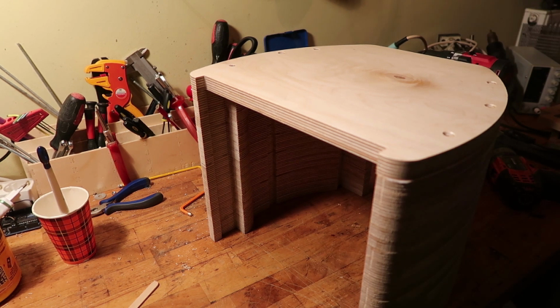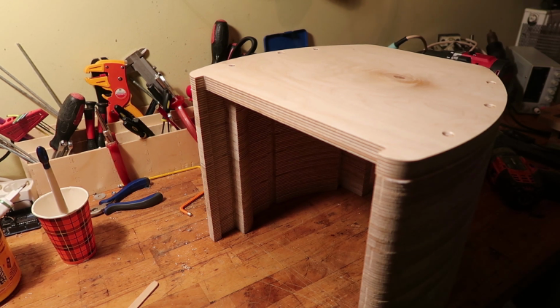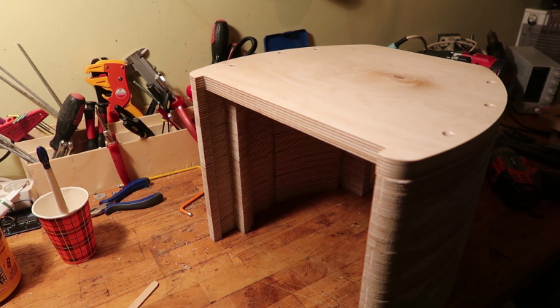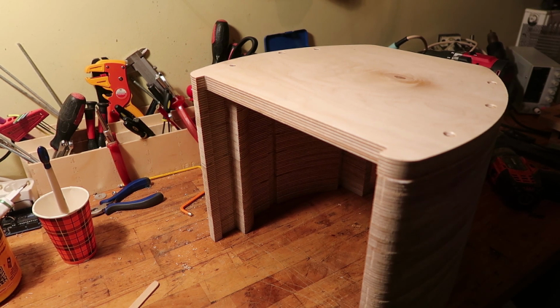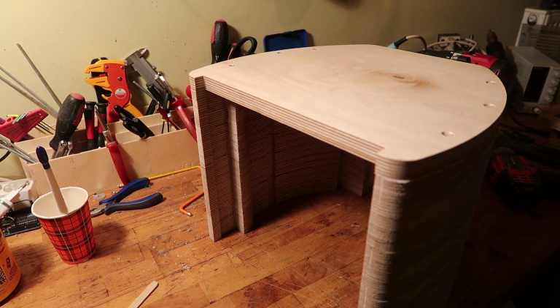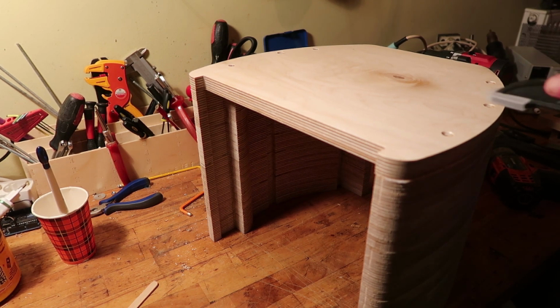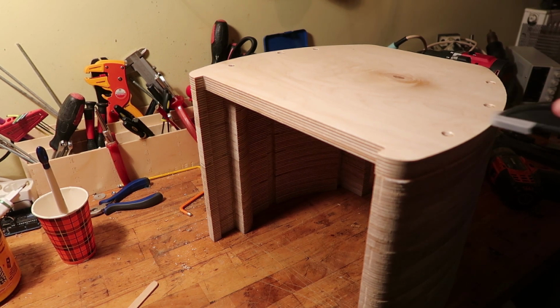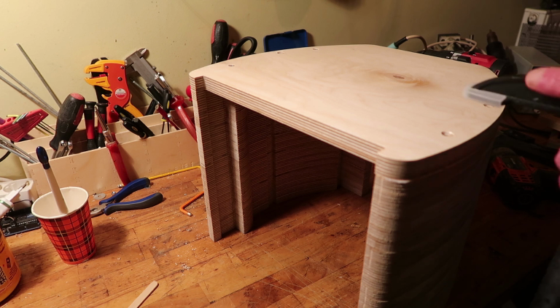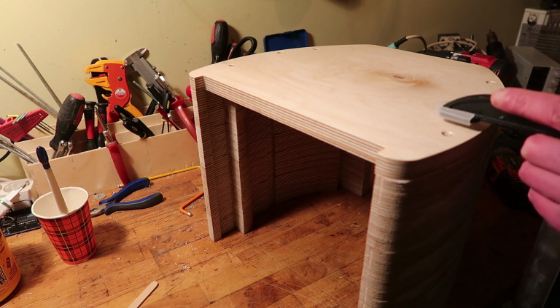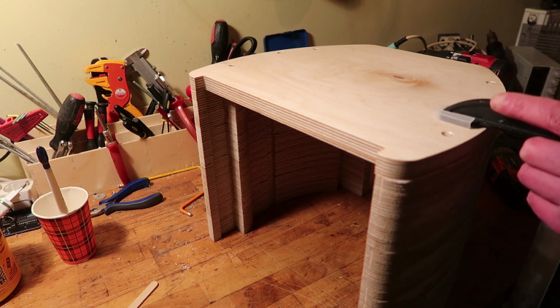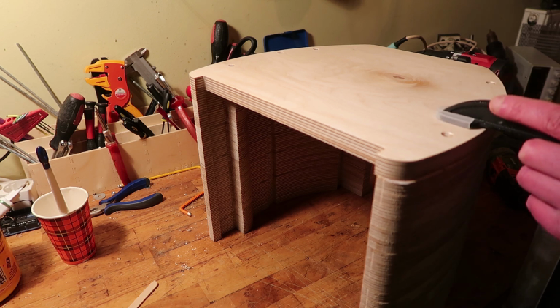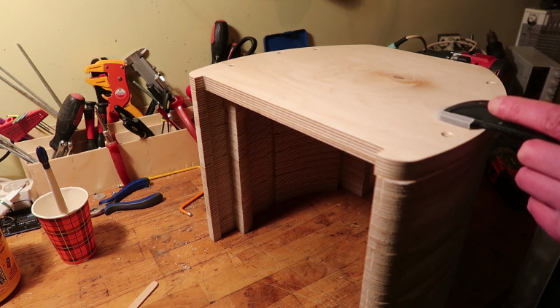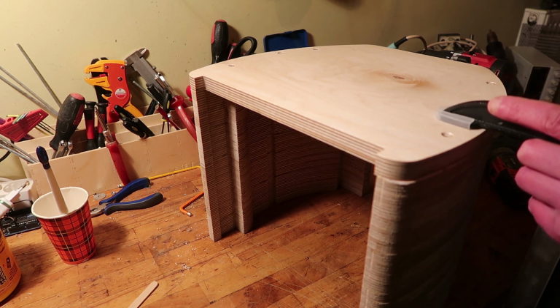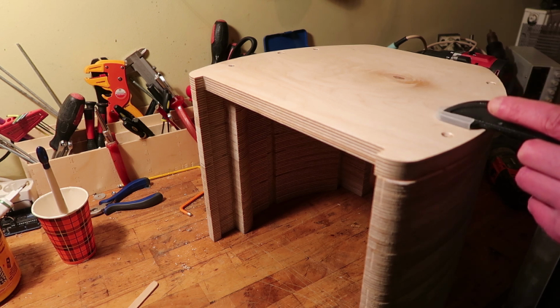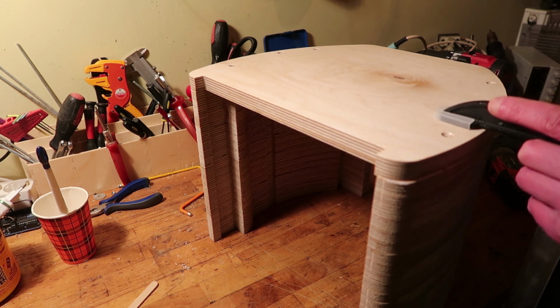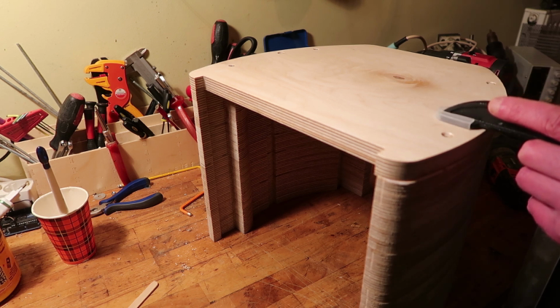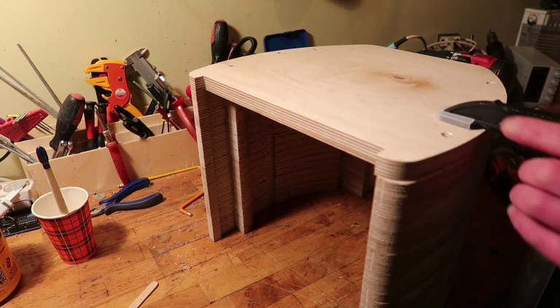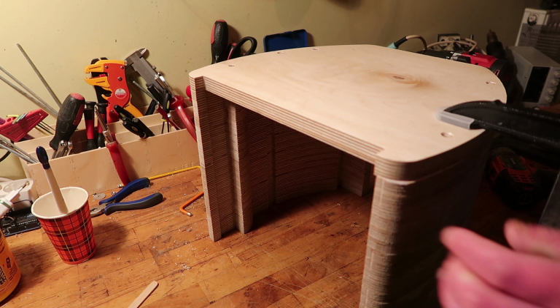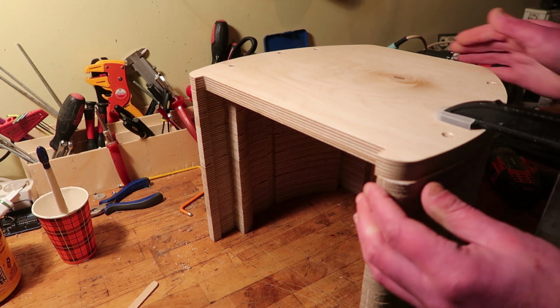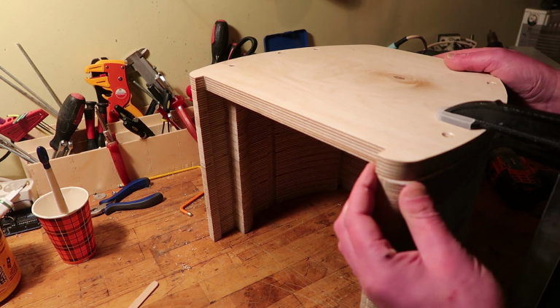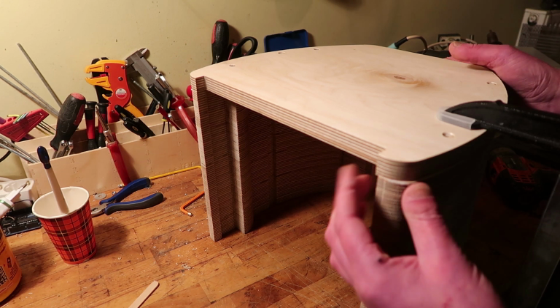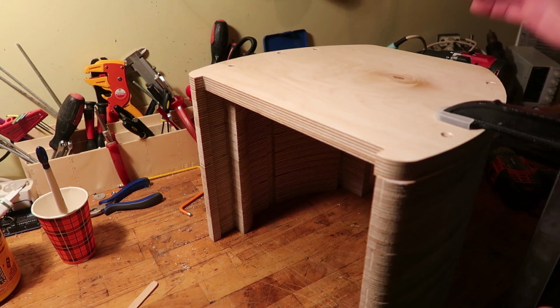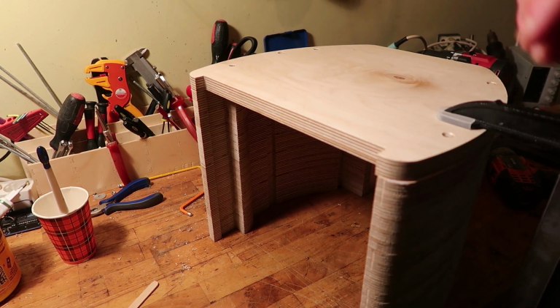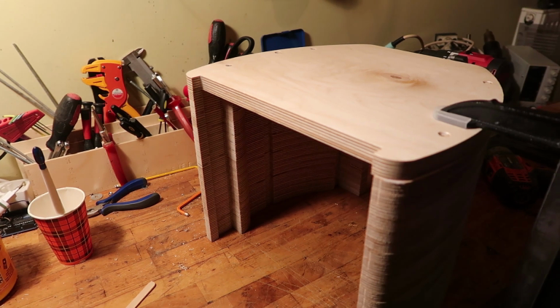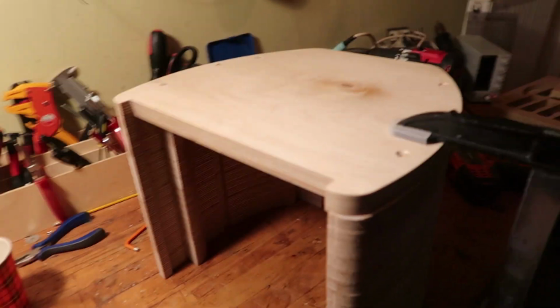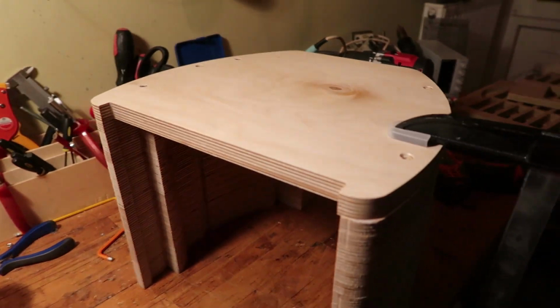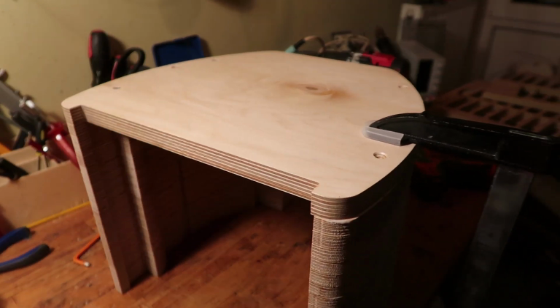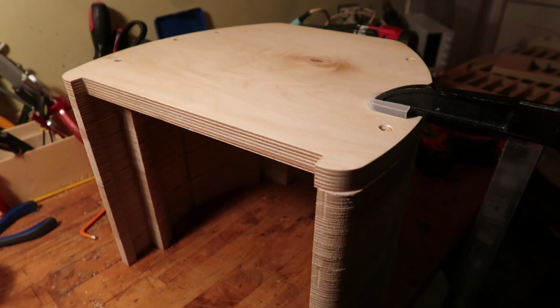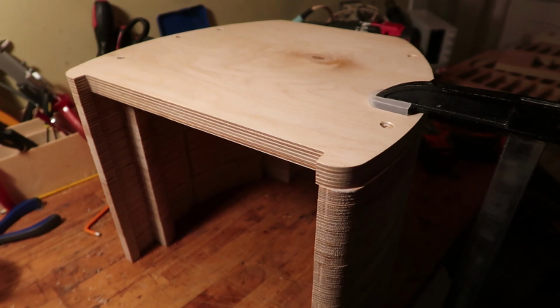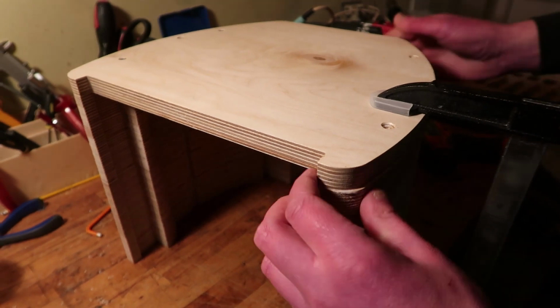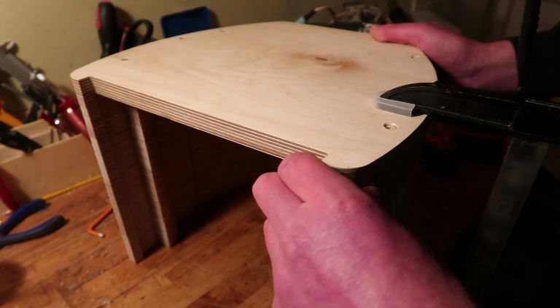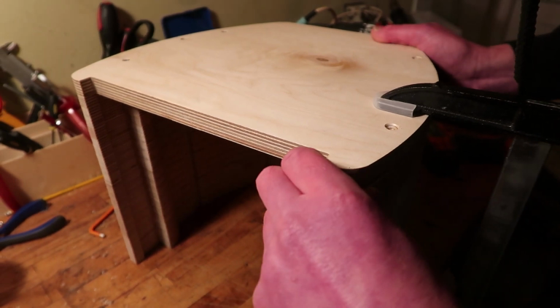I'm gonna add a clamp slightly on there so it's easier to adjust. We adjust this front side, which is kind of an annoying thing.